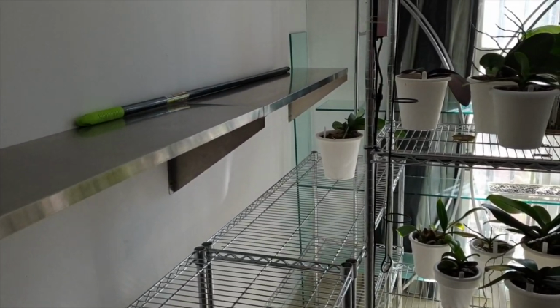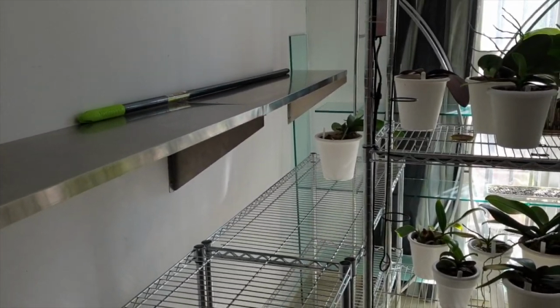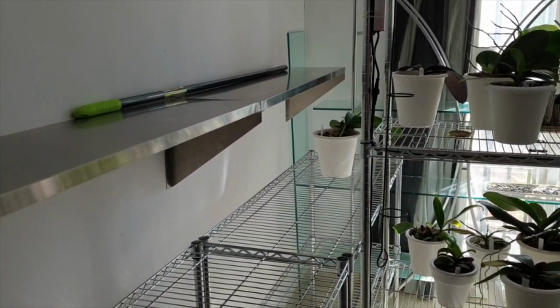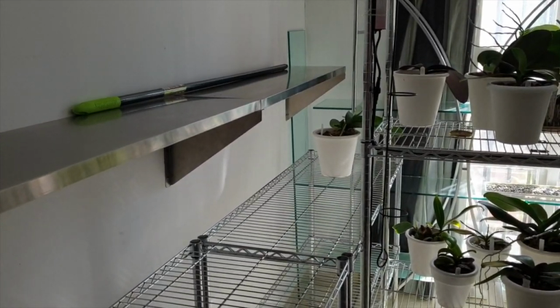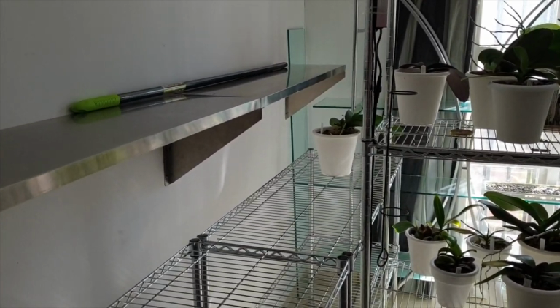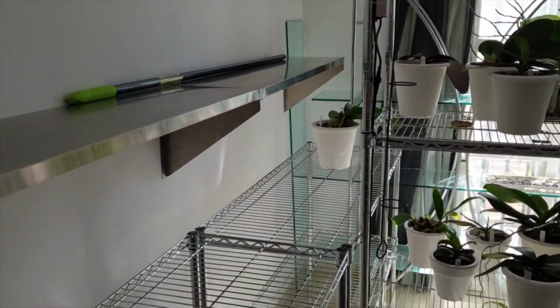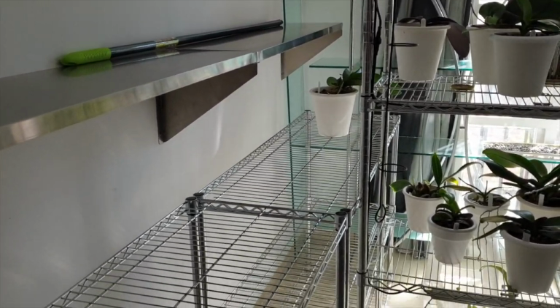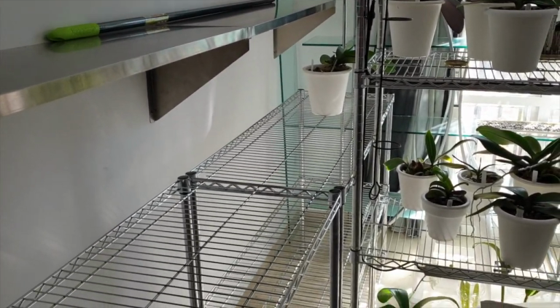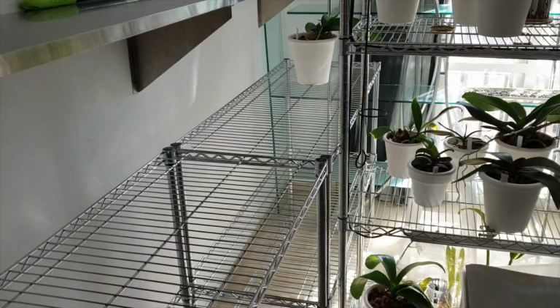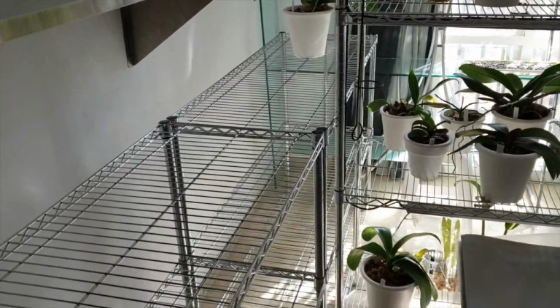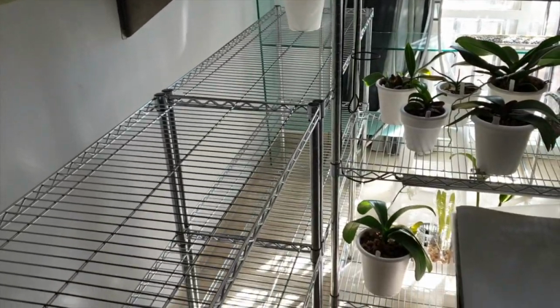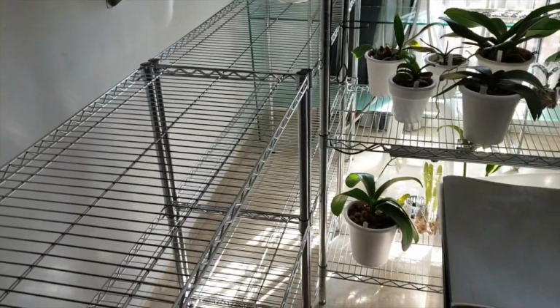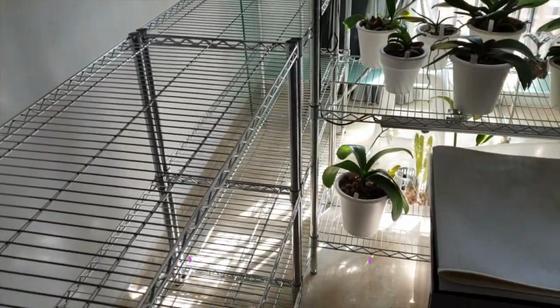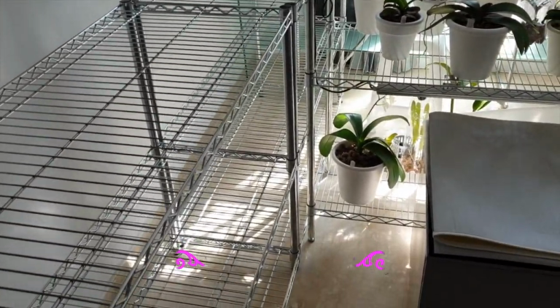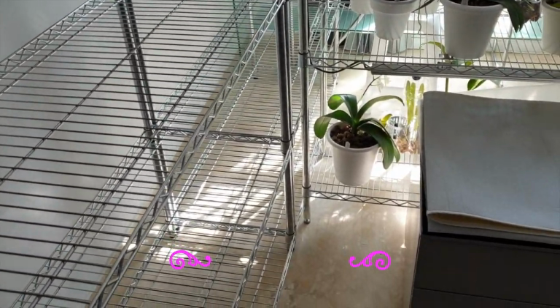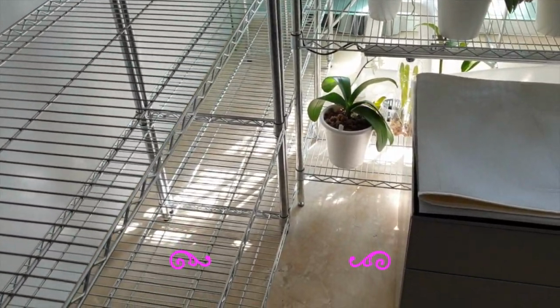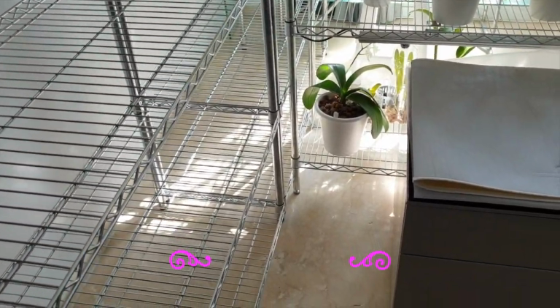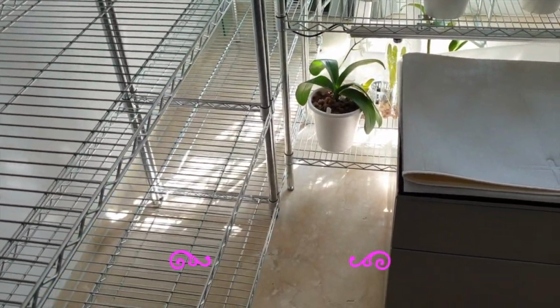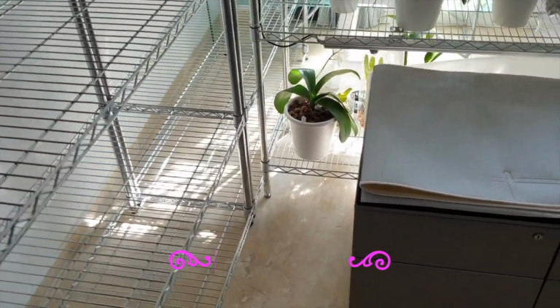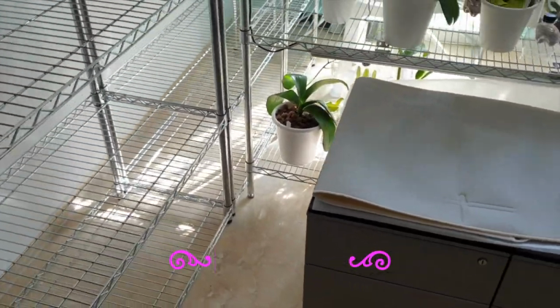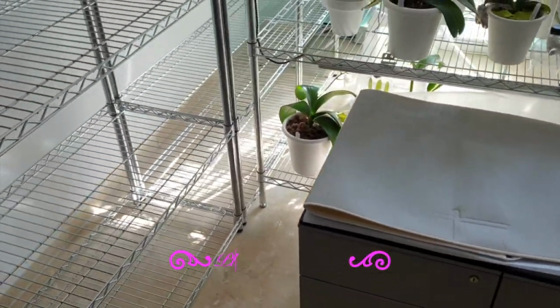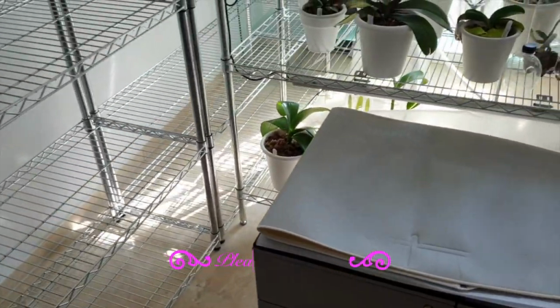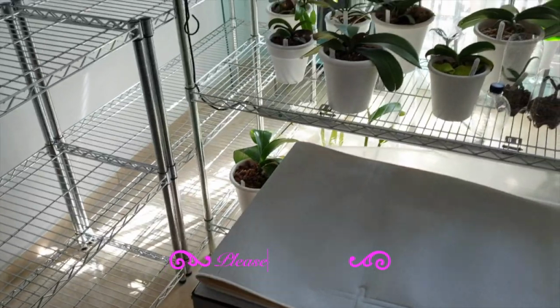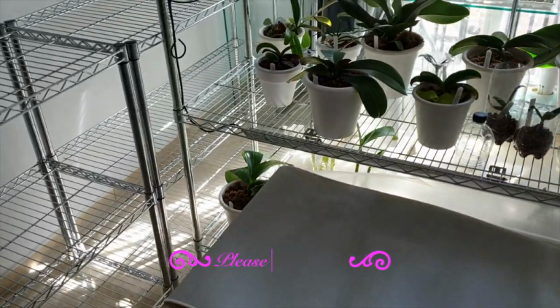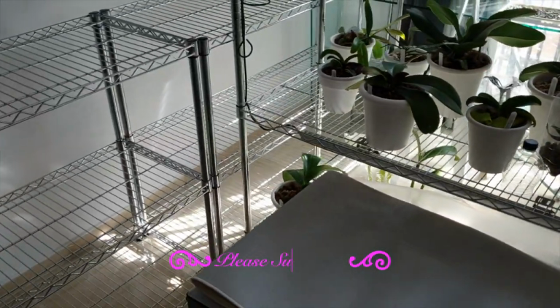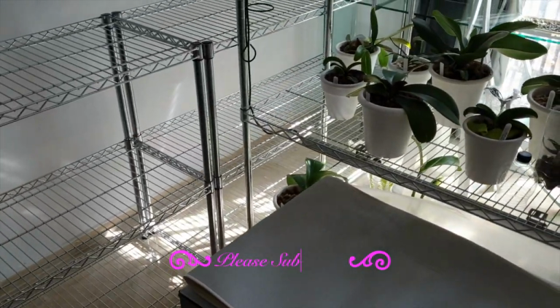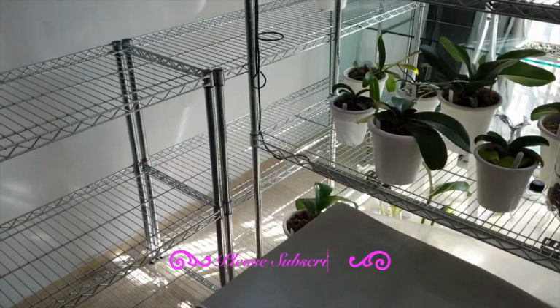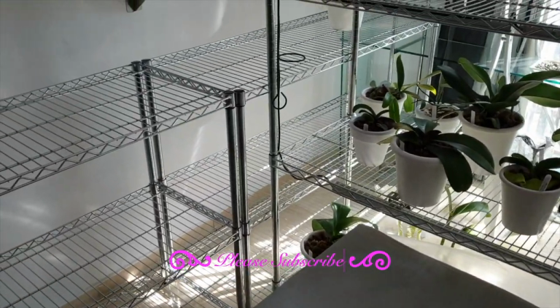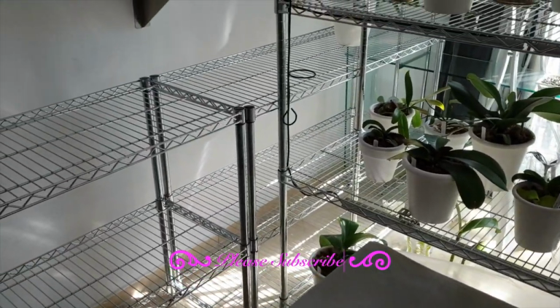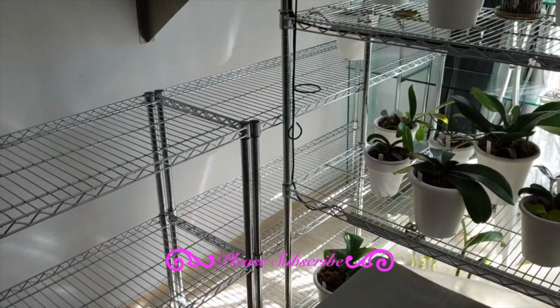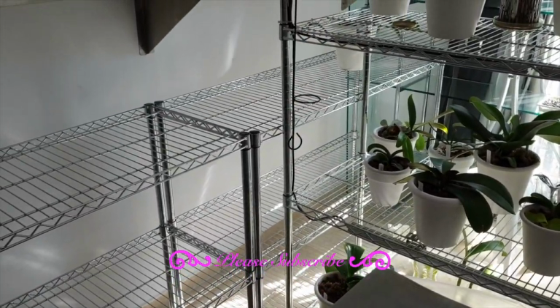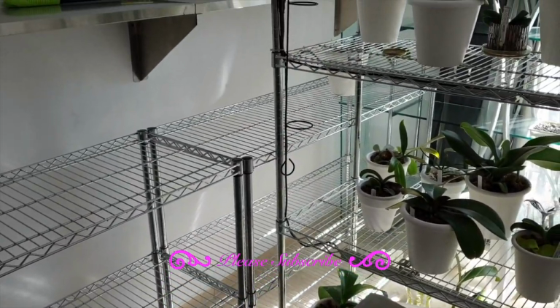Well, this is as far as I have come. This is all I'm going to do for now. It sounds pretty hollow in here, but in a couple of weeks that will change.